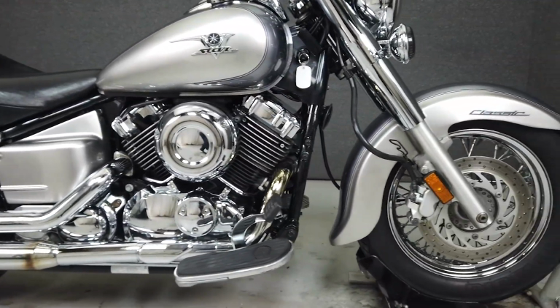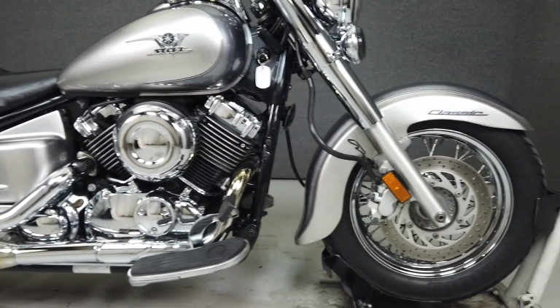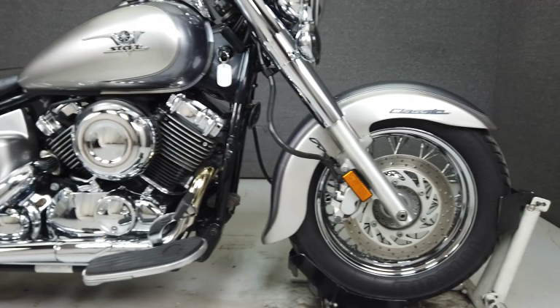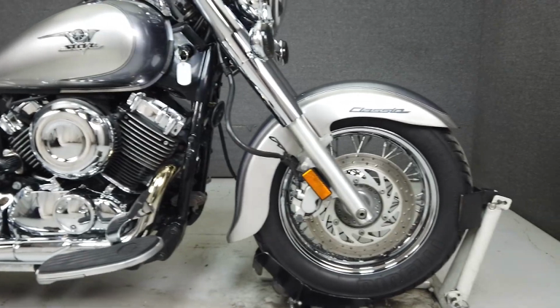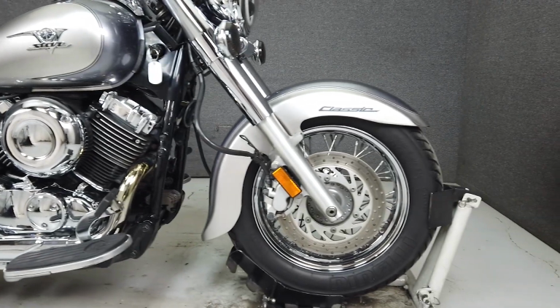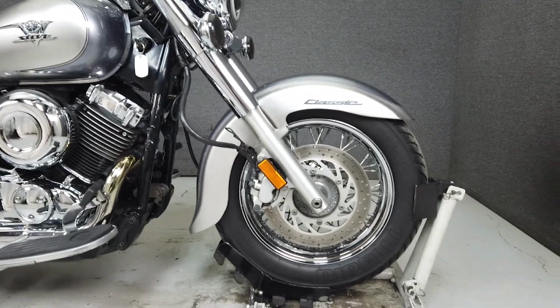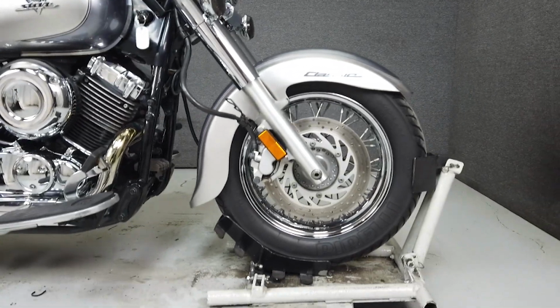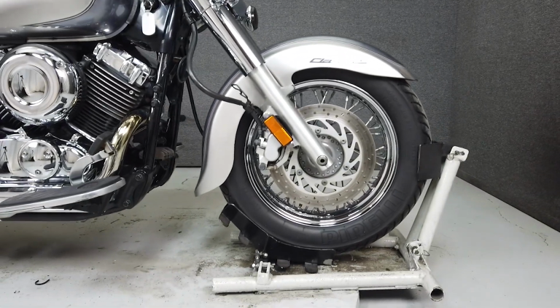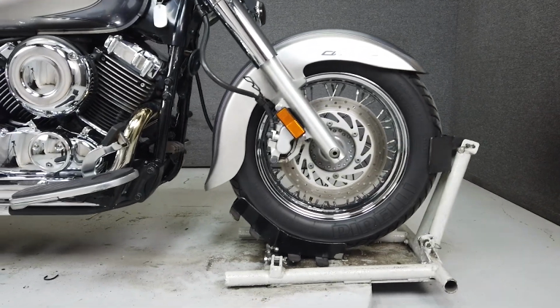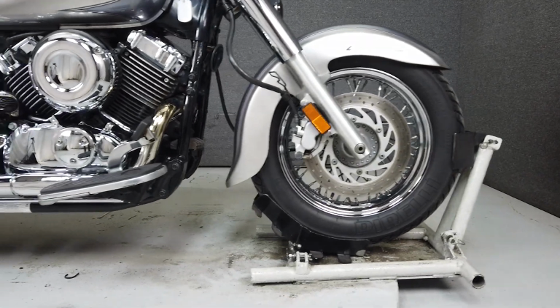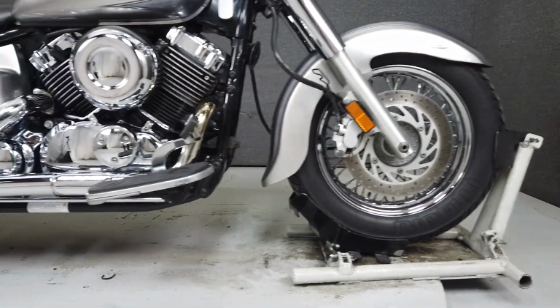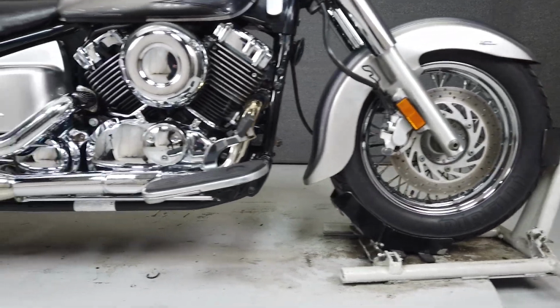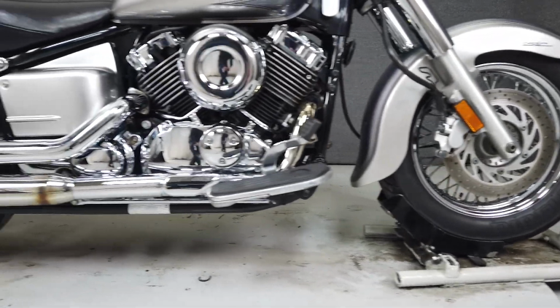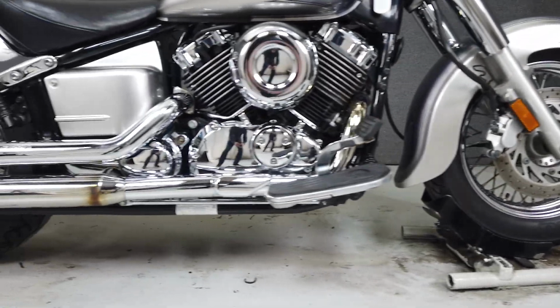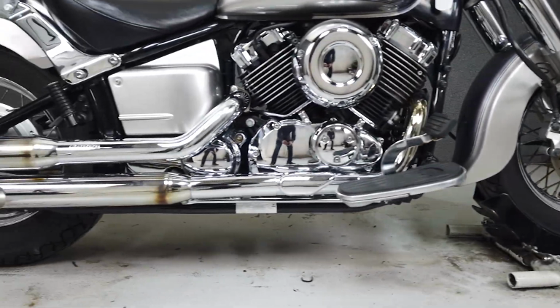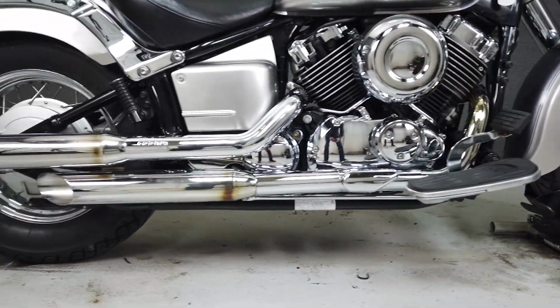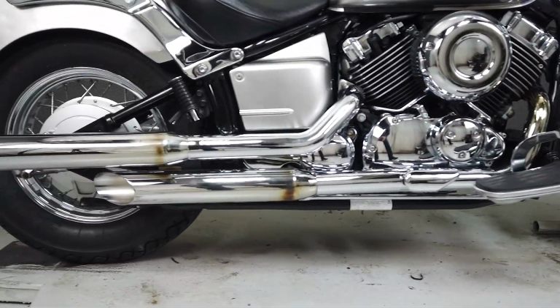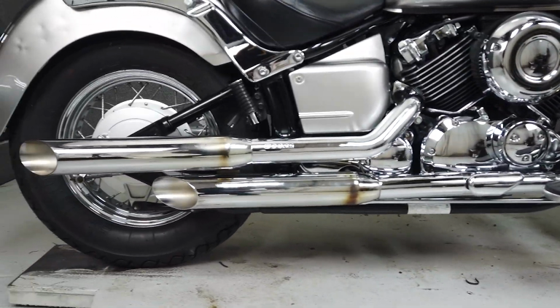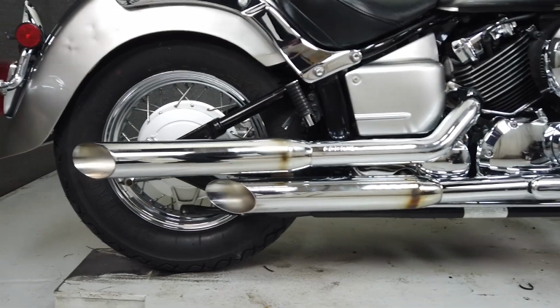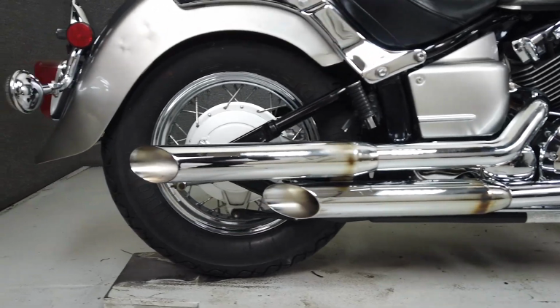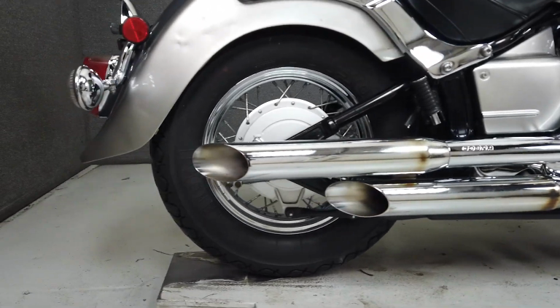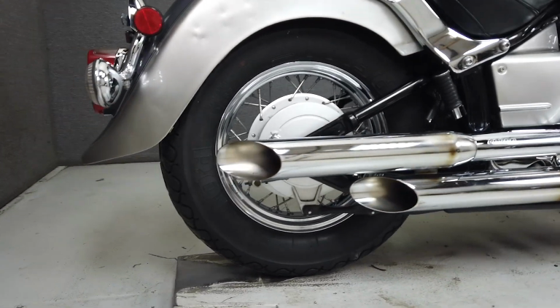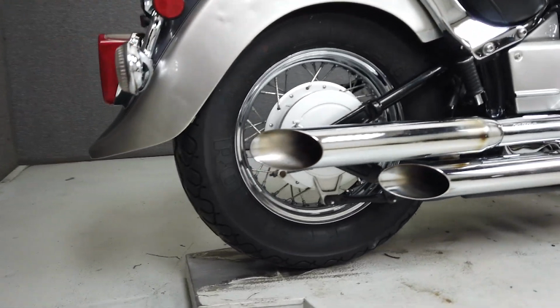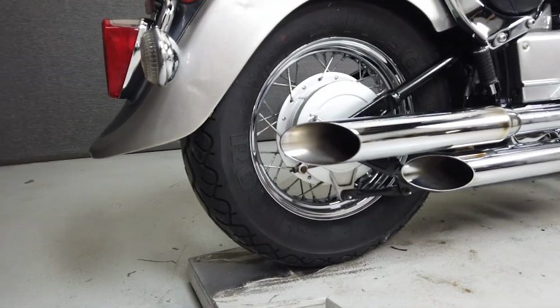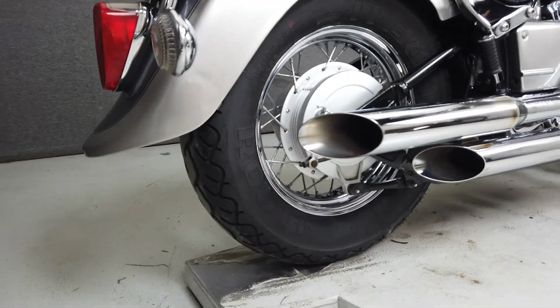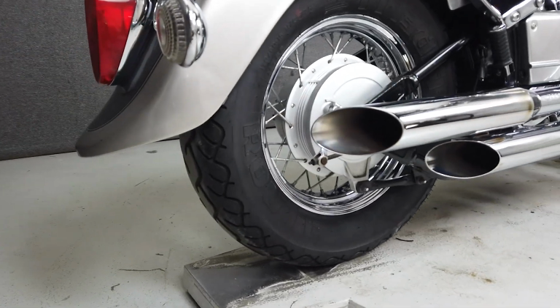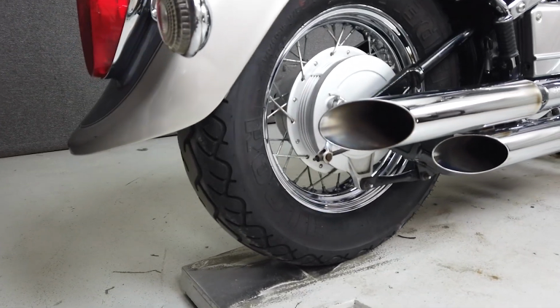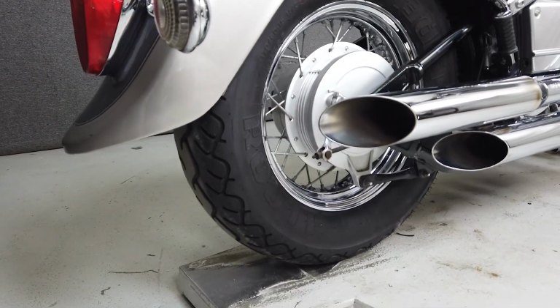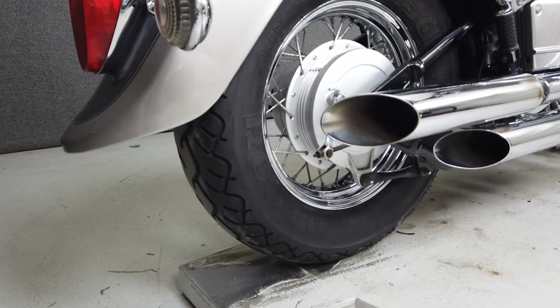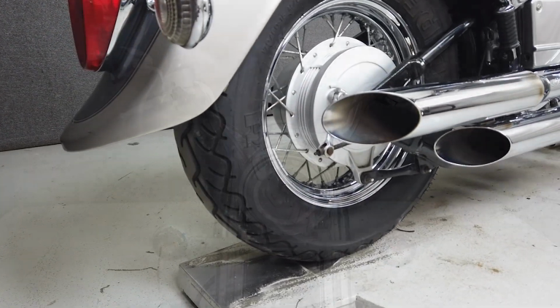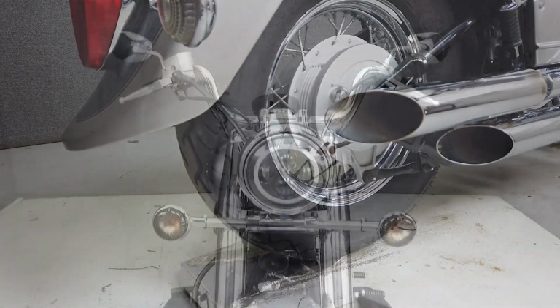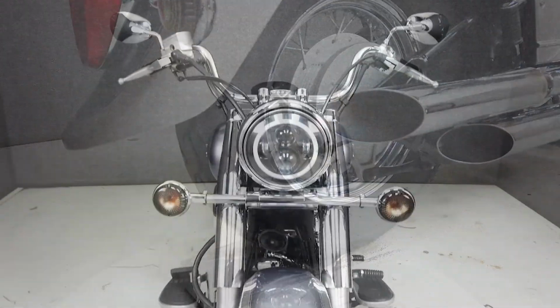This bike has been upgraded with a Cobra exhaust, an LED headlight, and smoke turn signal lenses, and features a subtle two-tone metallic silver paint scheme with pinstriping, as well as a lot of eye-catching chrome.